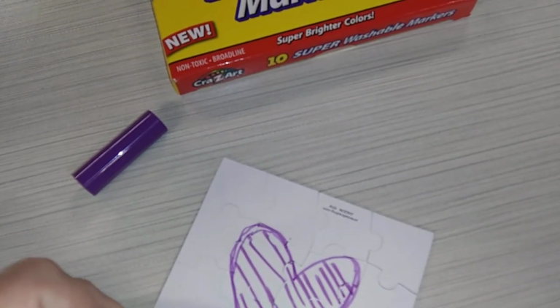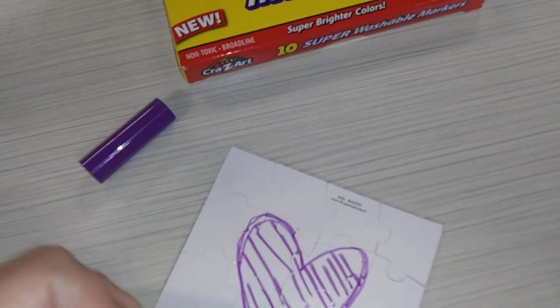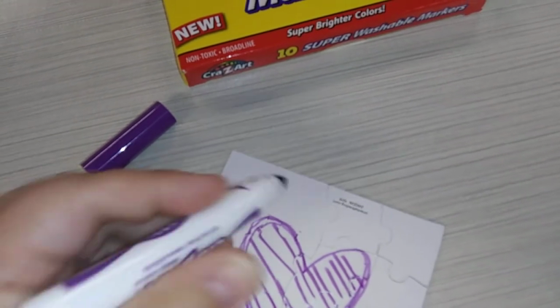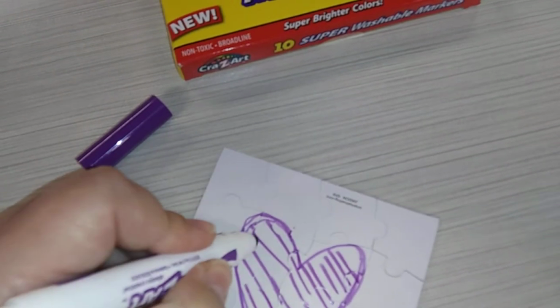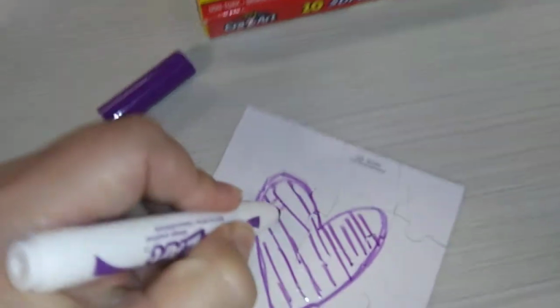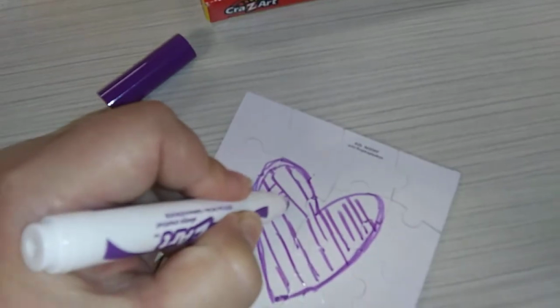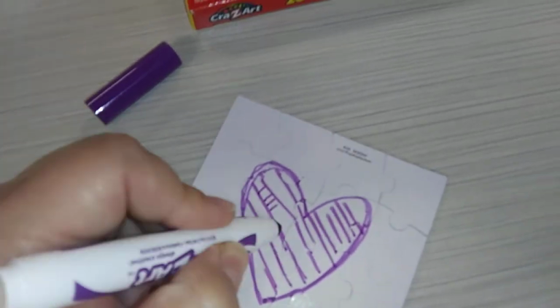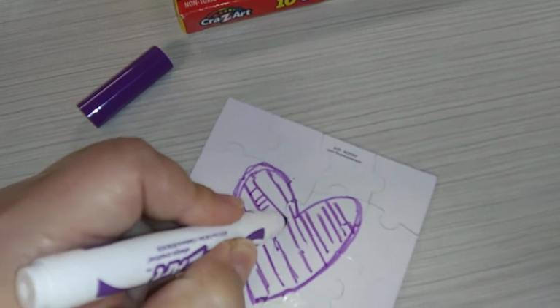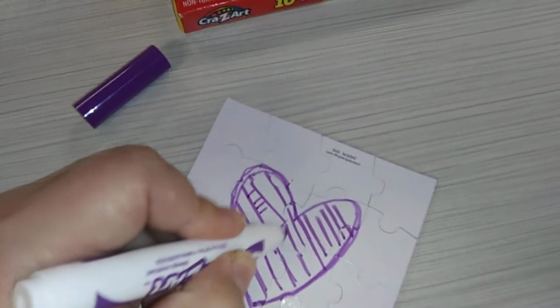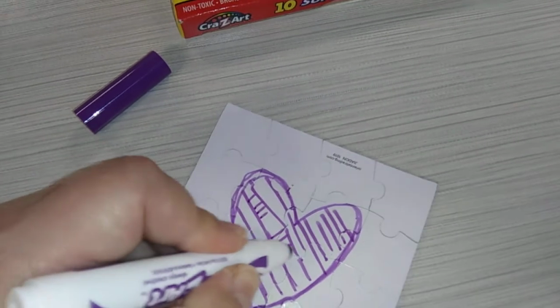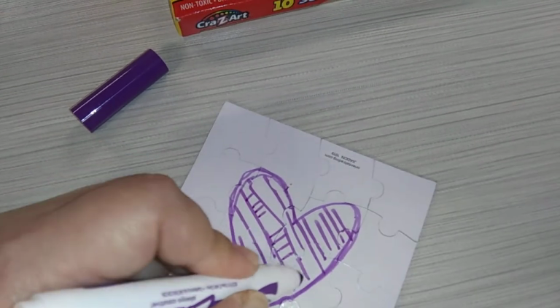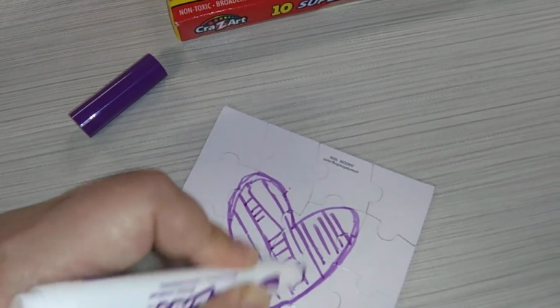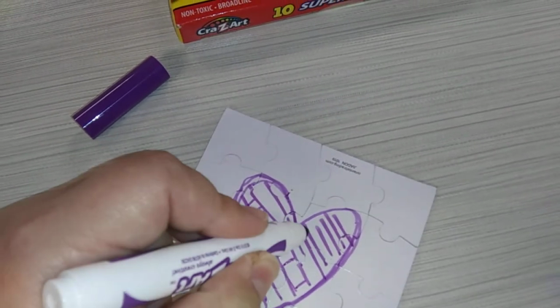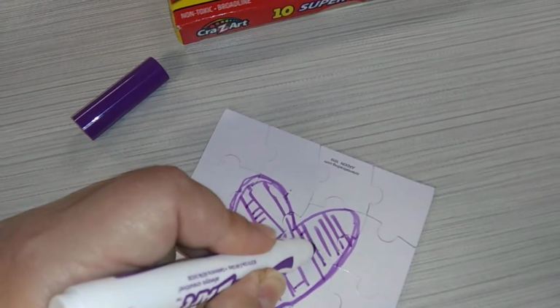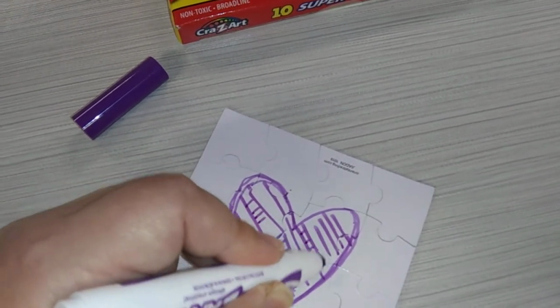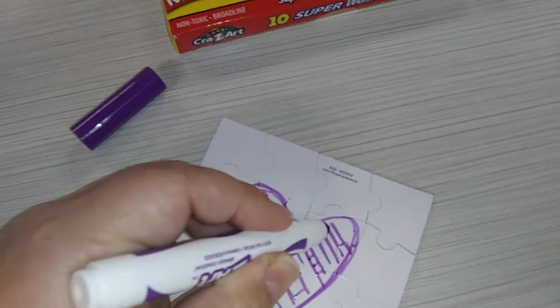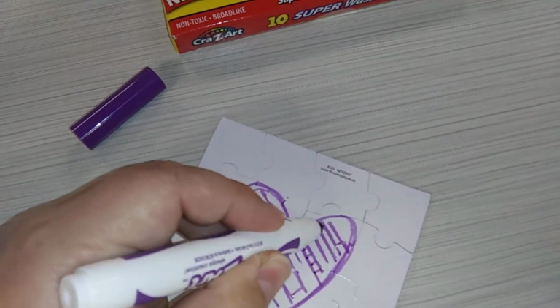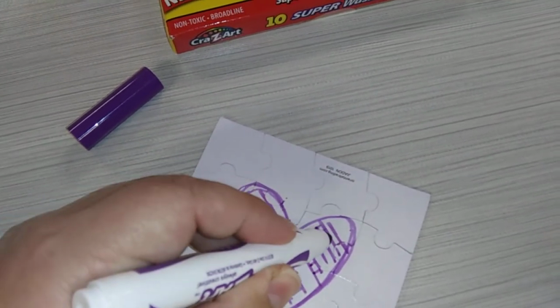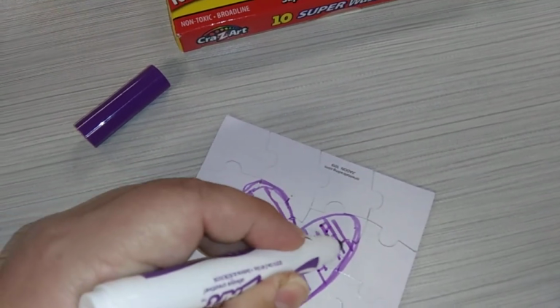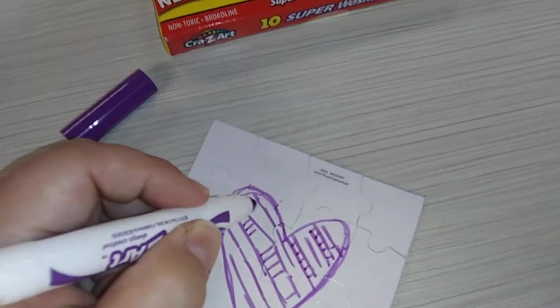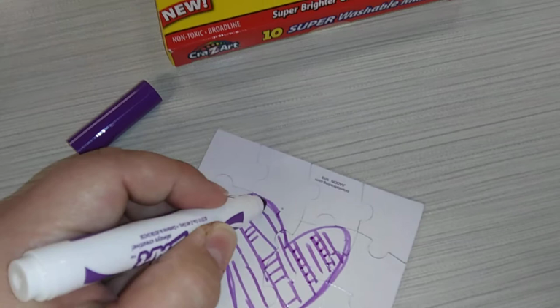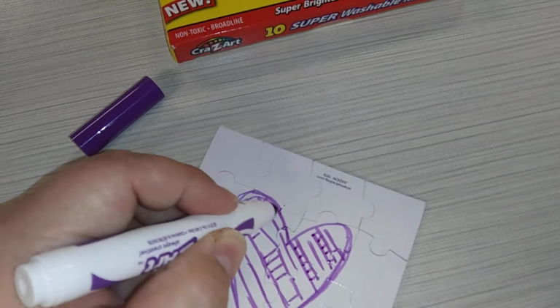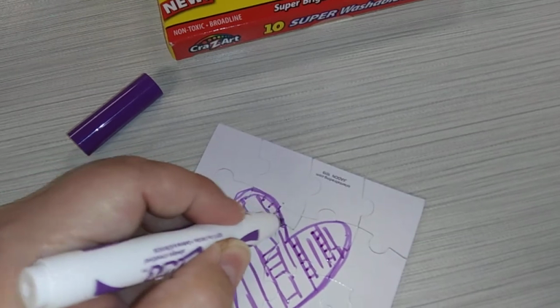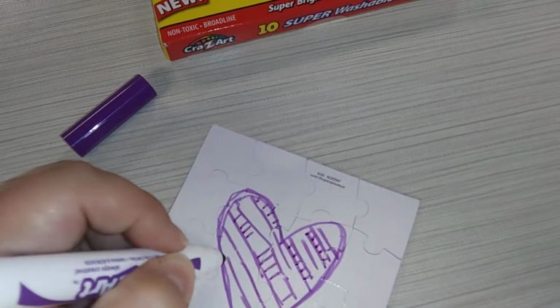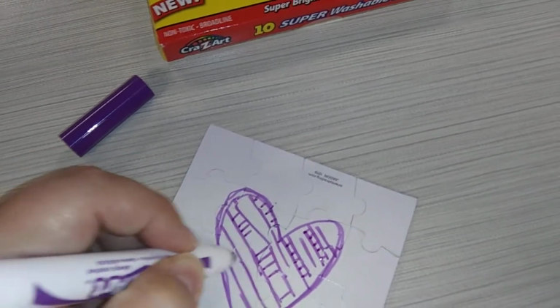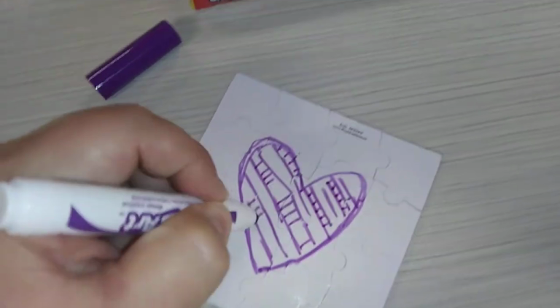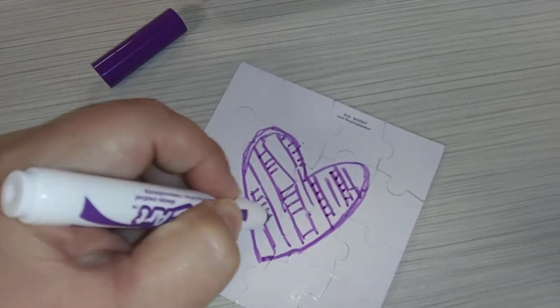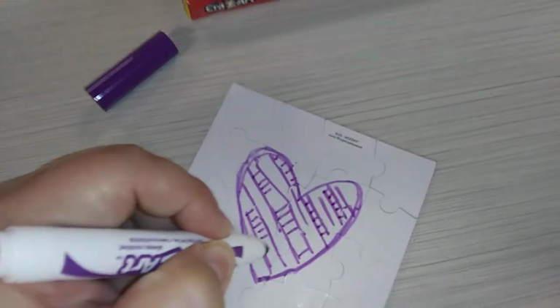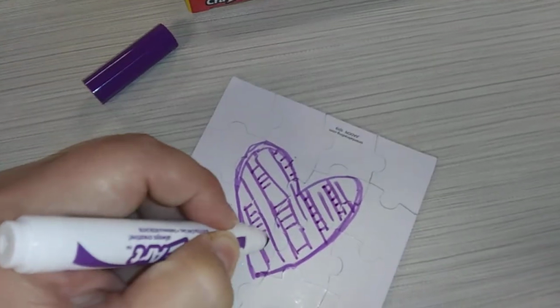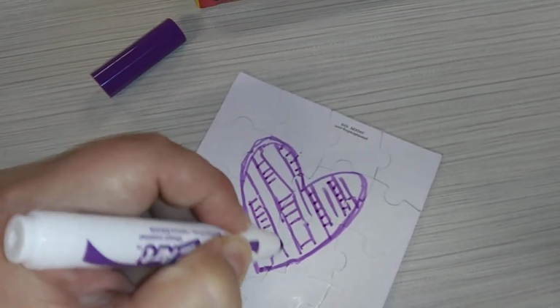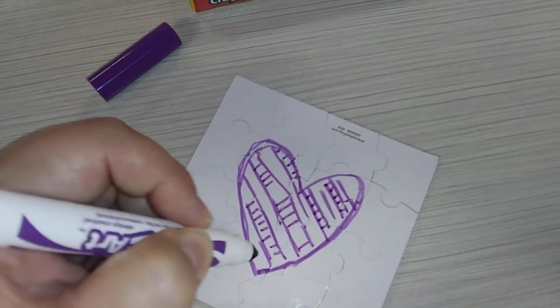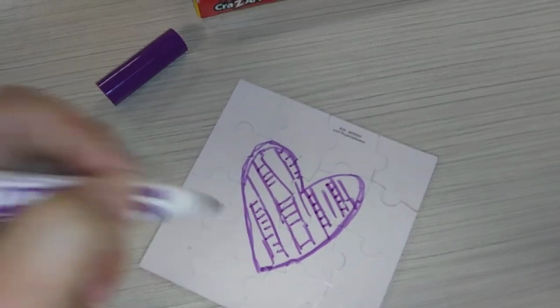It also lets you personalize it. You can write your name on it, you can make whatever design you want. Maybe you don't want a firework, maybe you don't want a popsicle on it — you want something cute on it. You can do that.